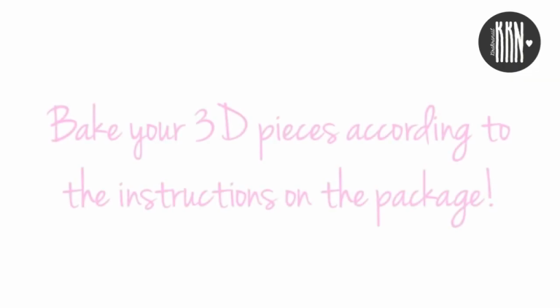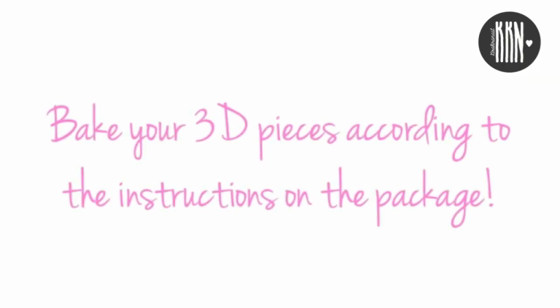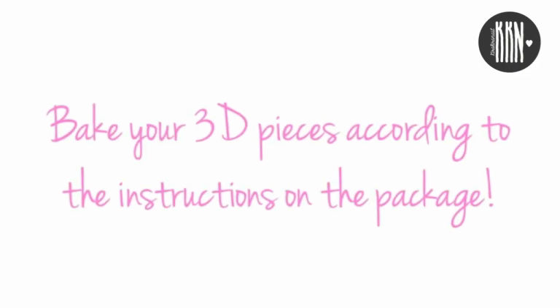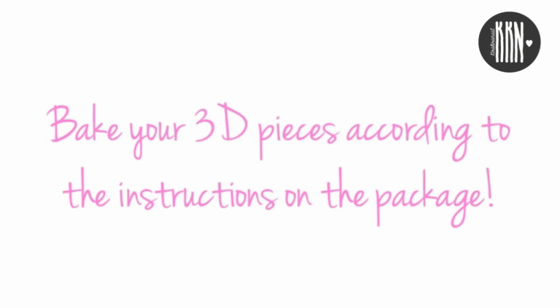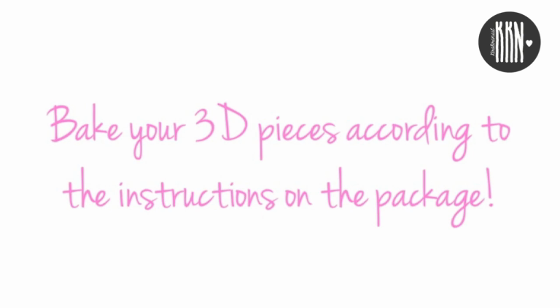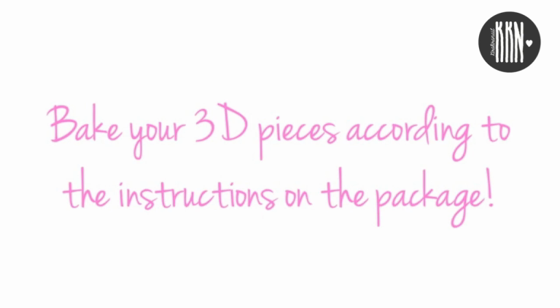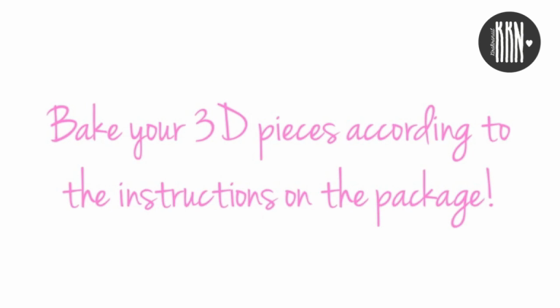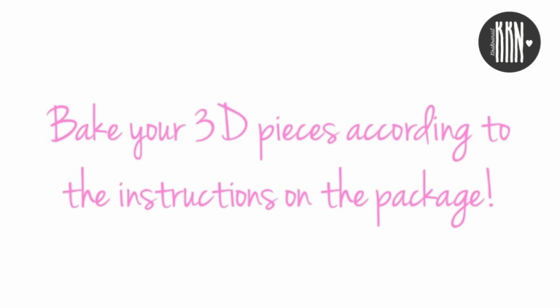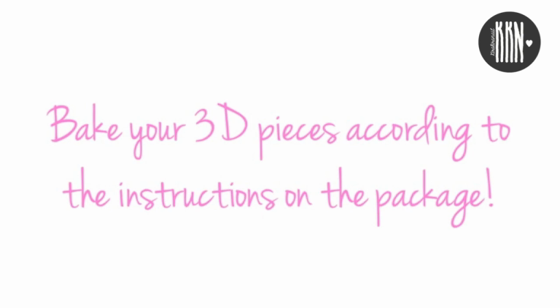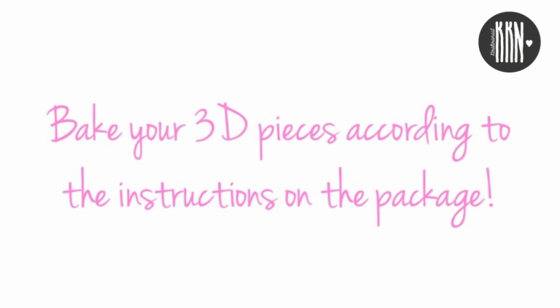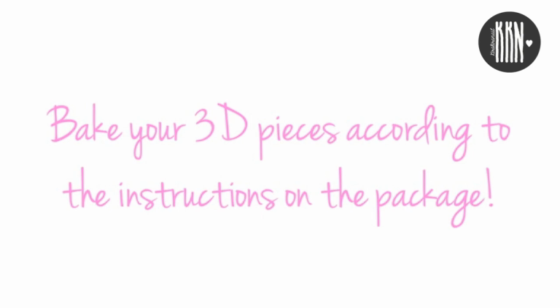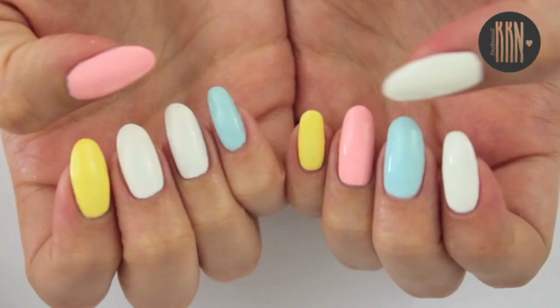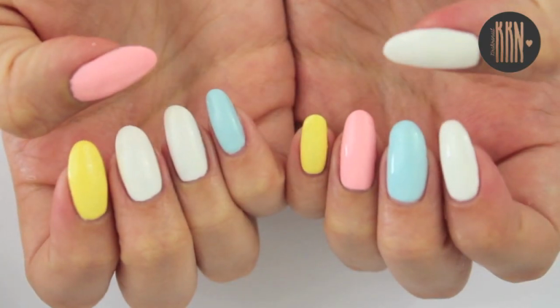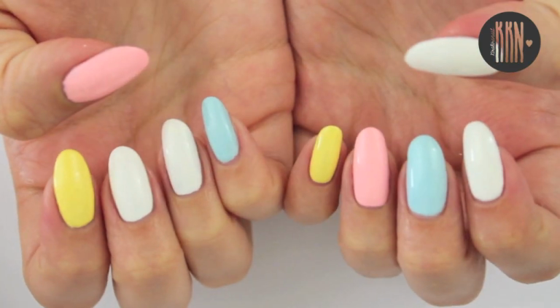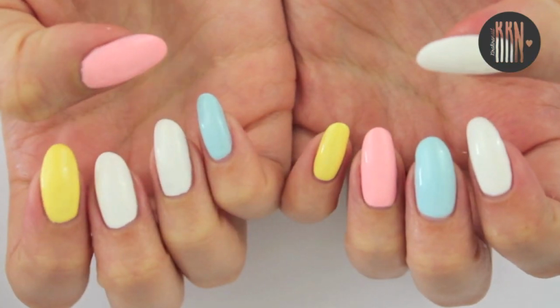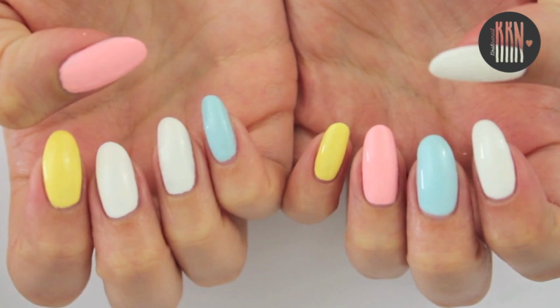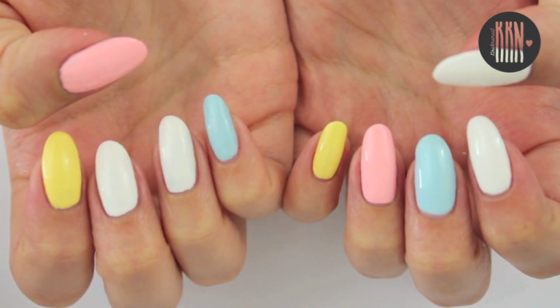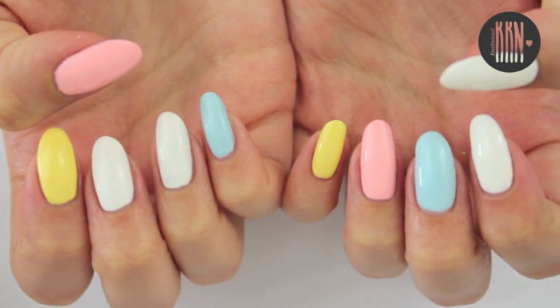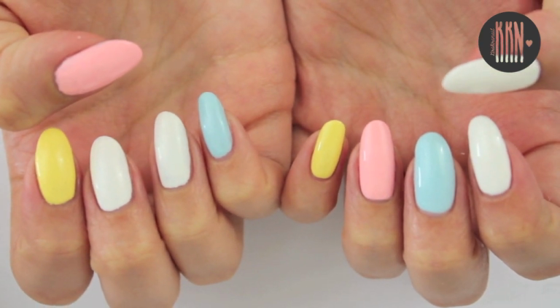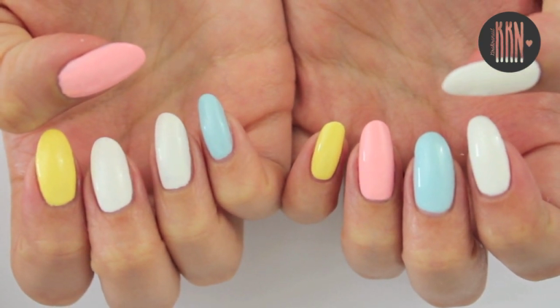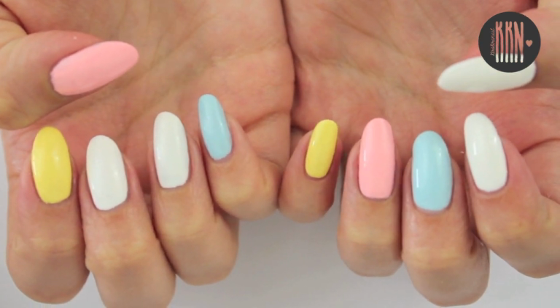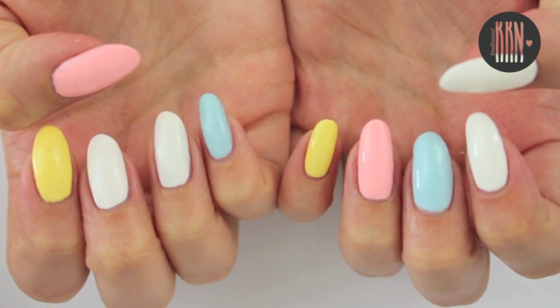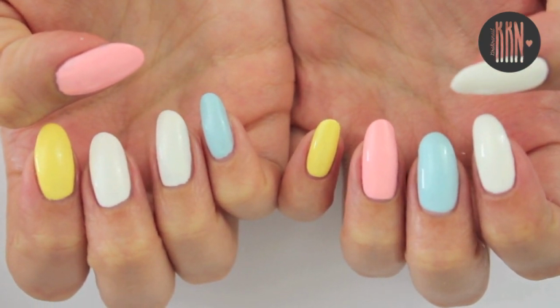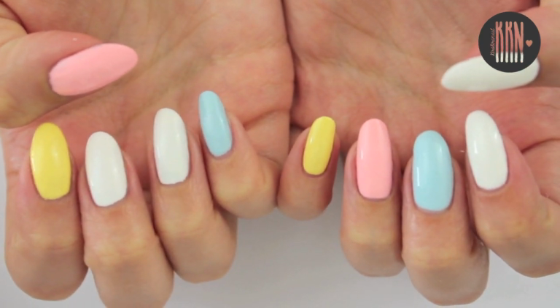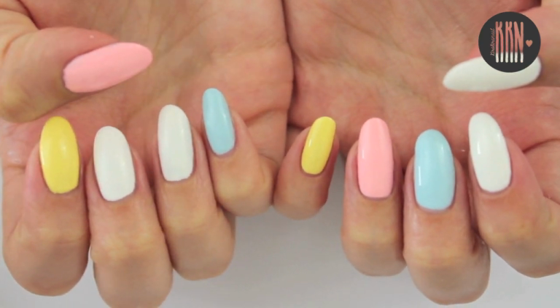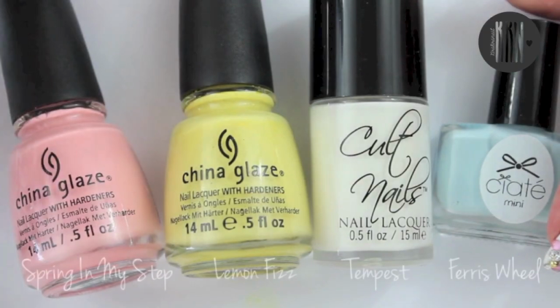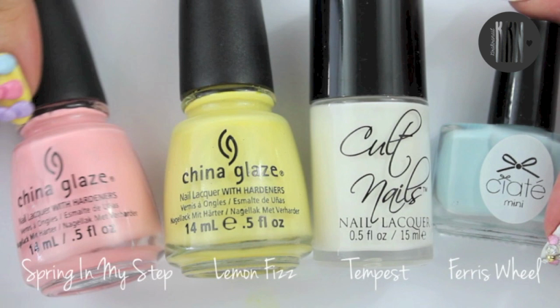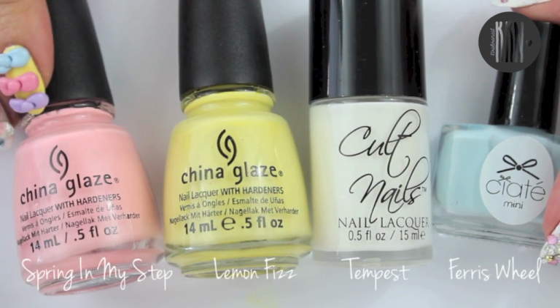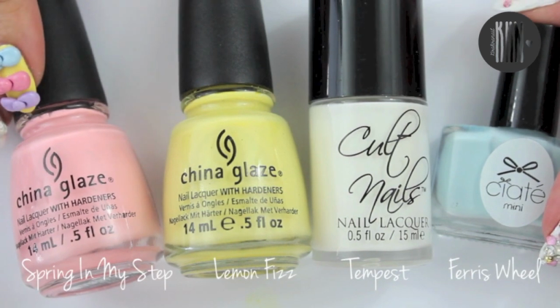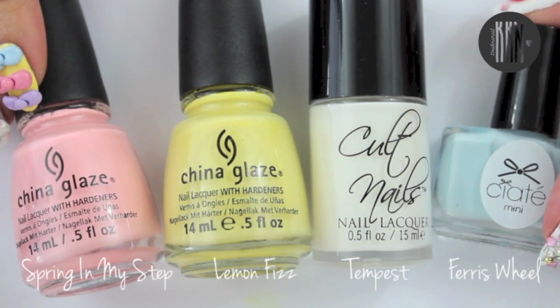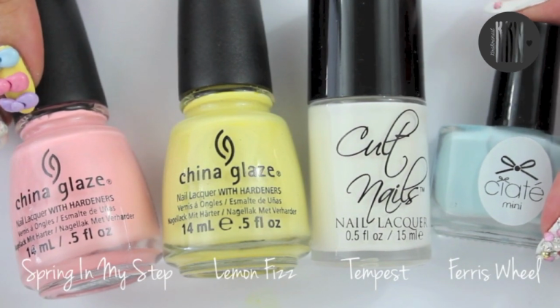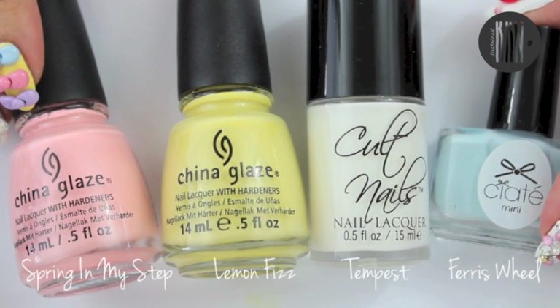Bake your 3D pieces according to the instructions on the package. Meanwhile, paint your nails in these colors. I already applied a layer of top coat. Here are the products I used.